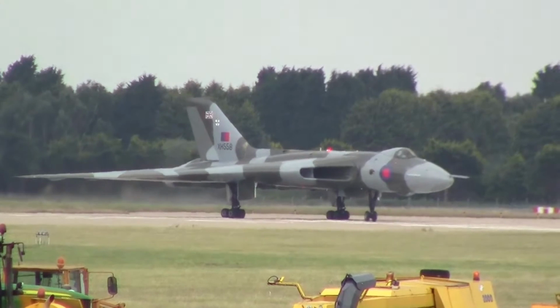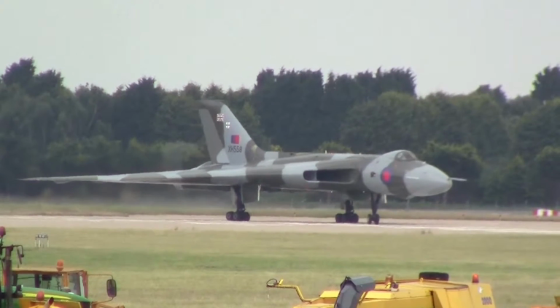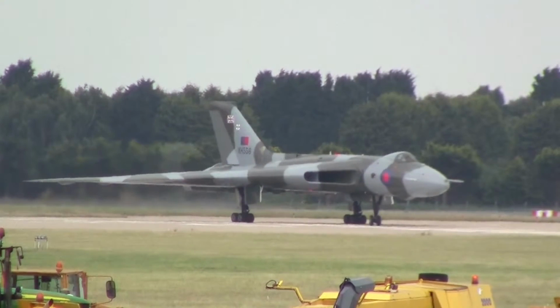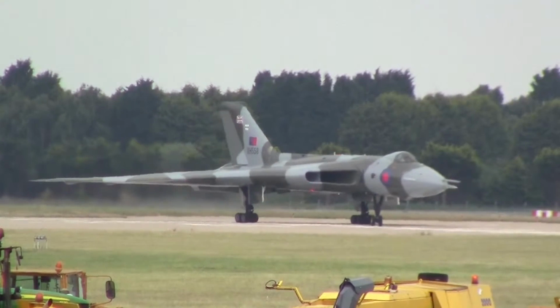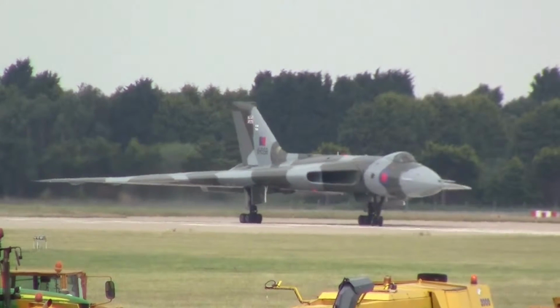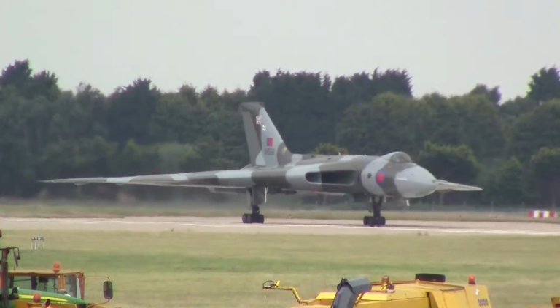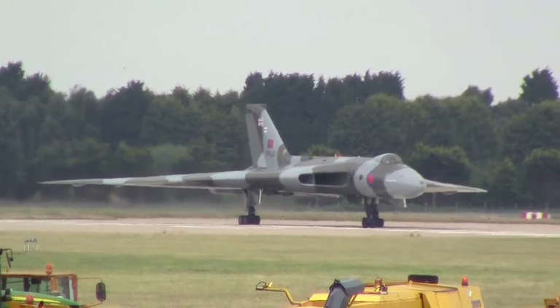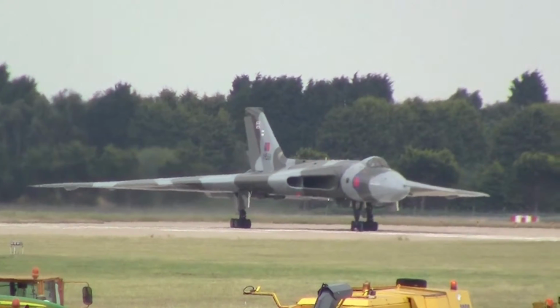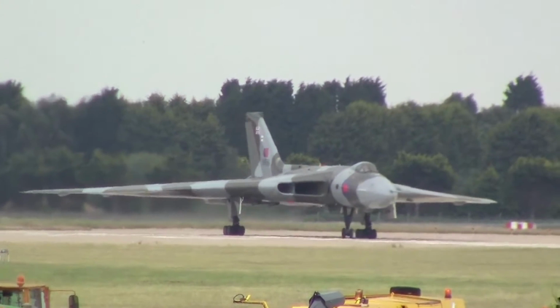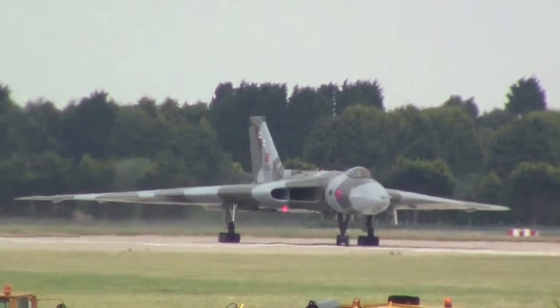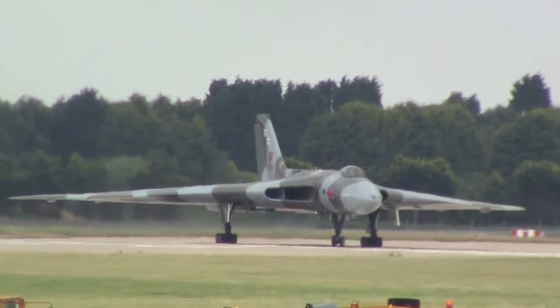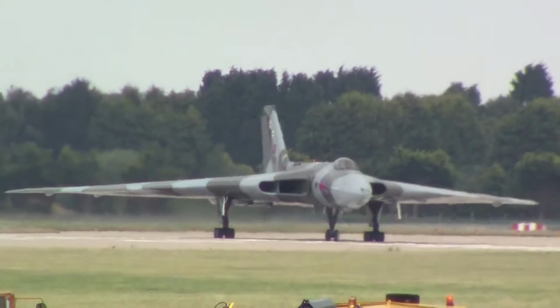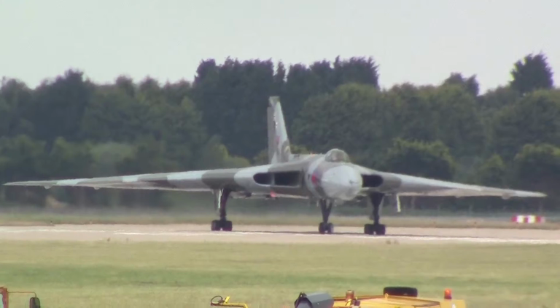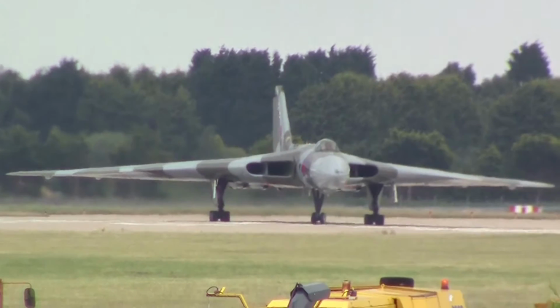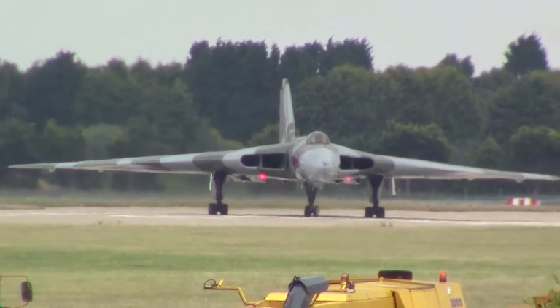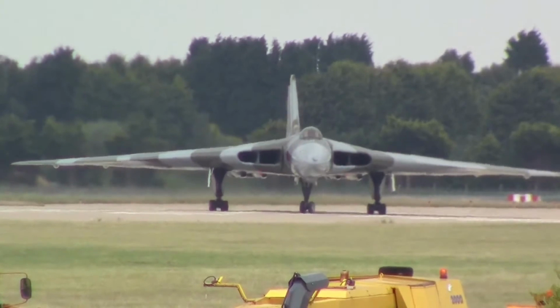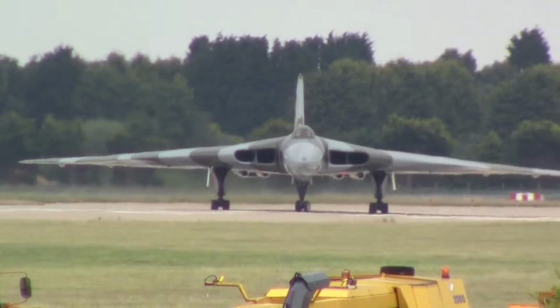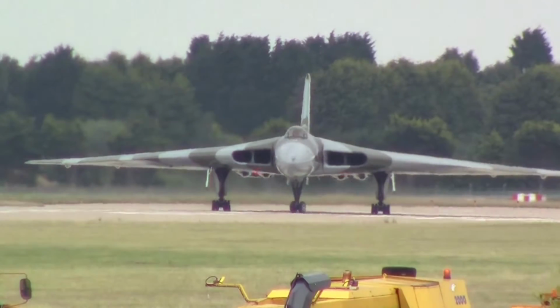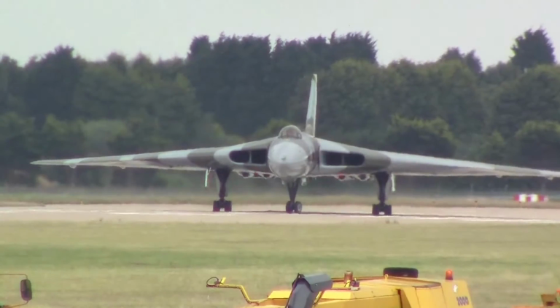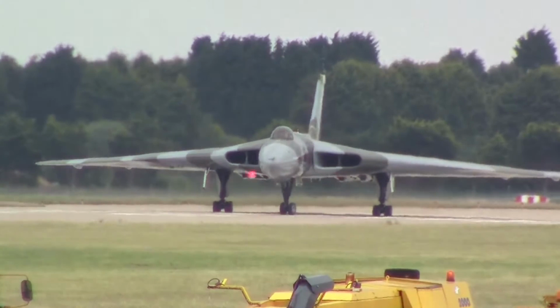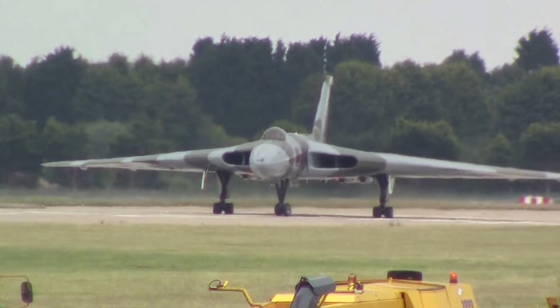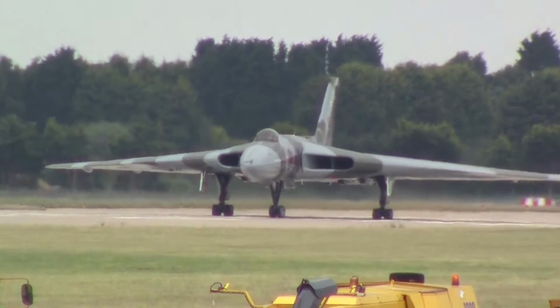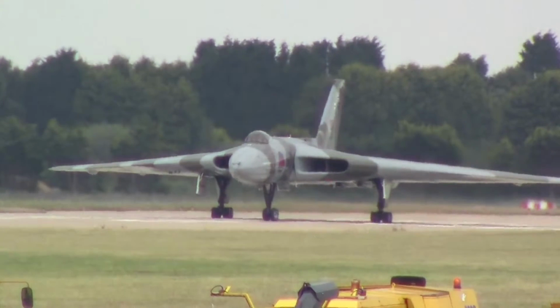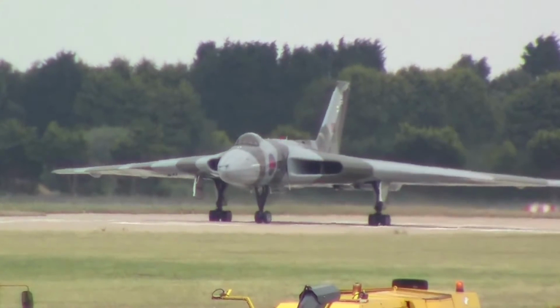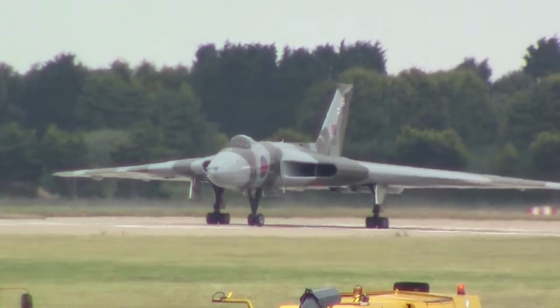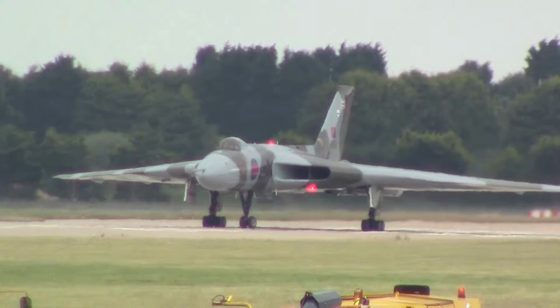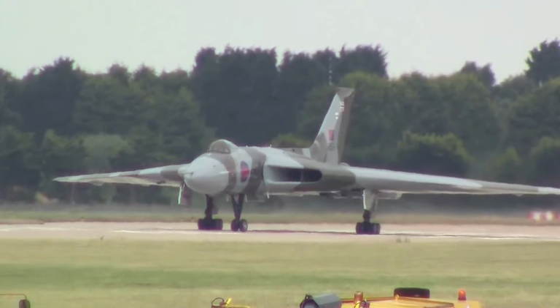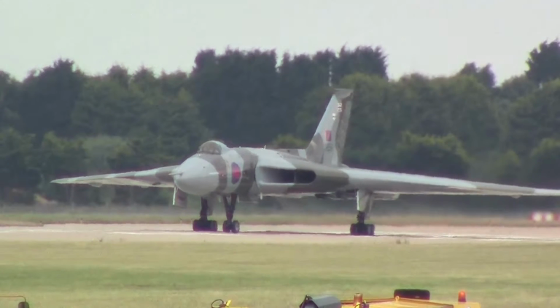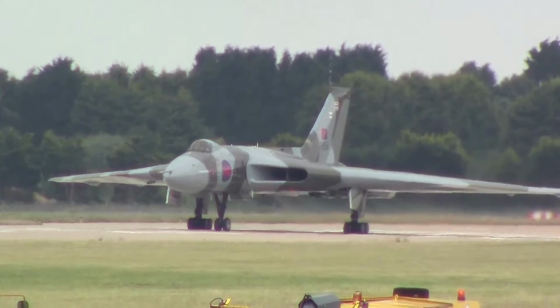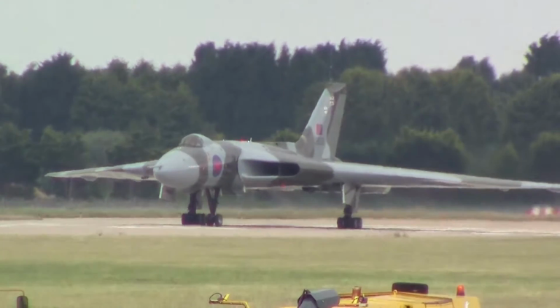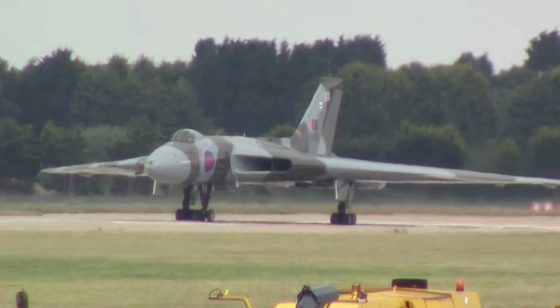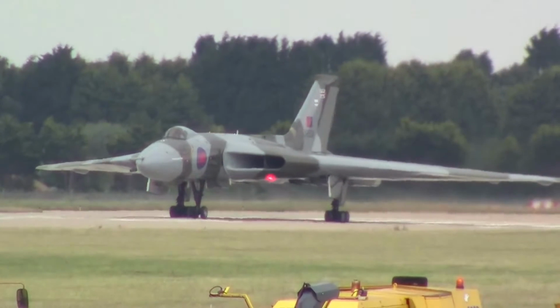It's going to be a little bit different from the front. The scene is in the front. We'll be right back.